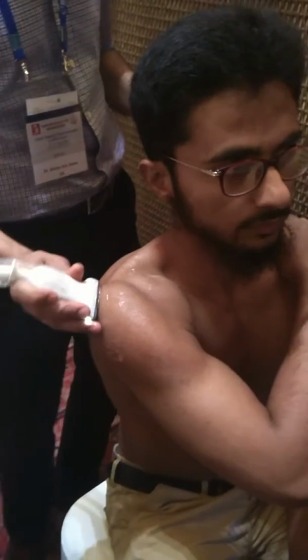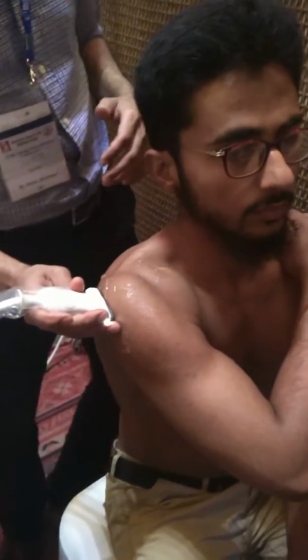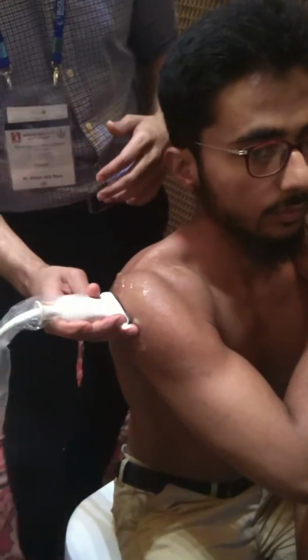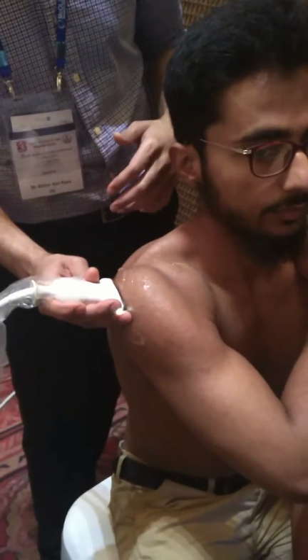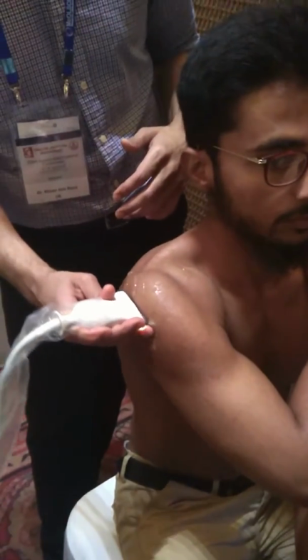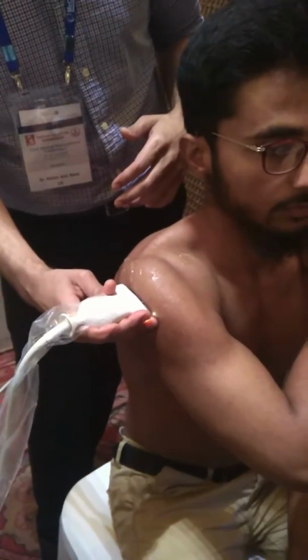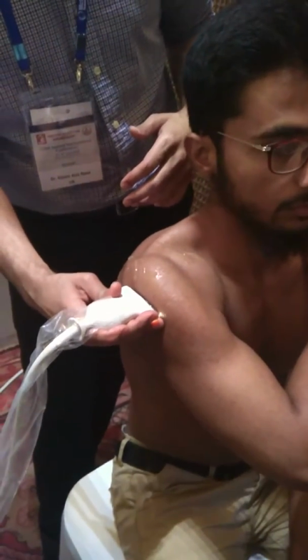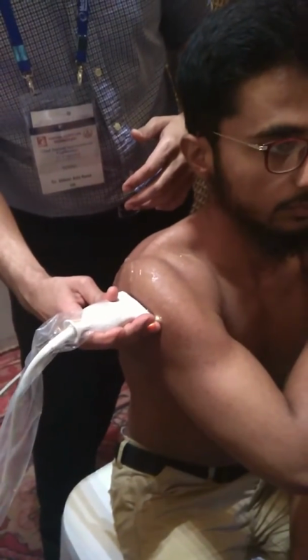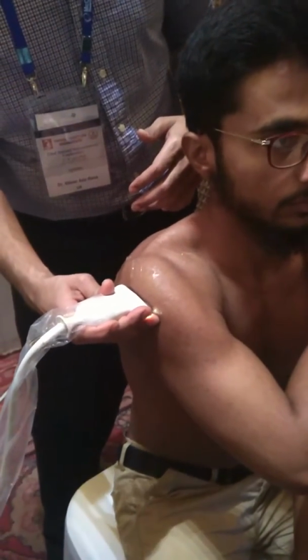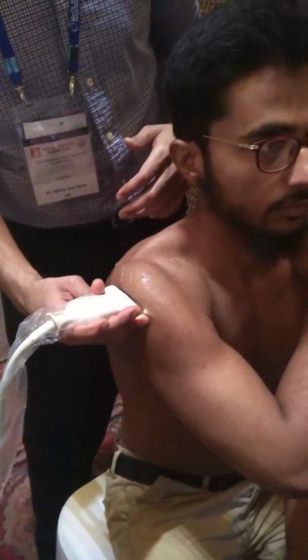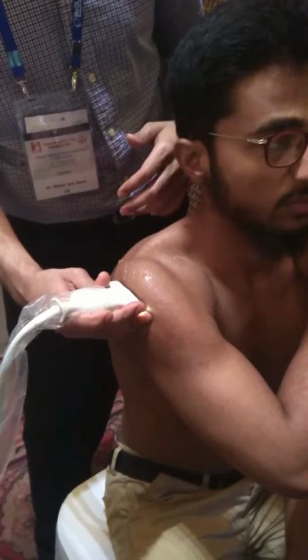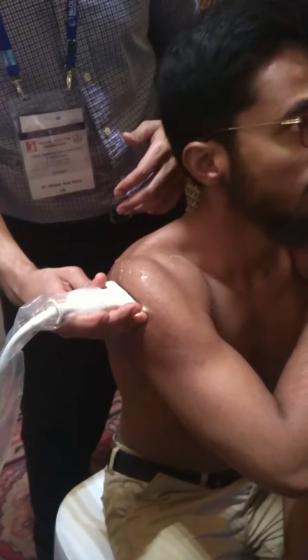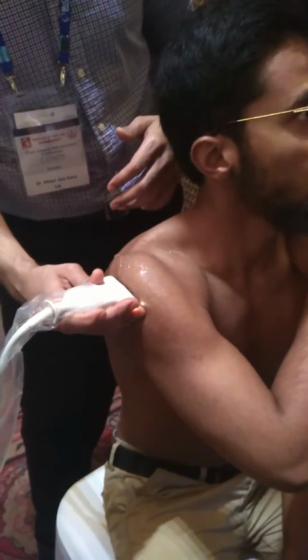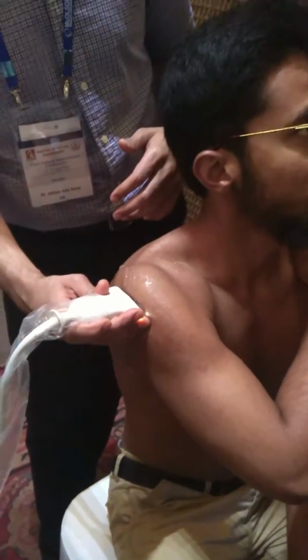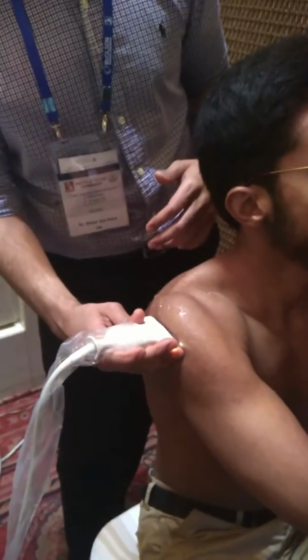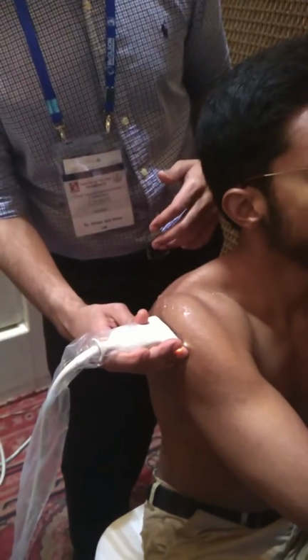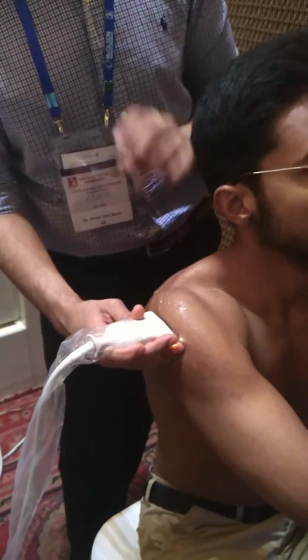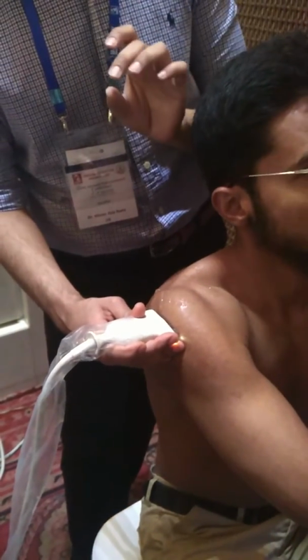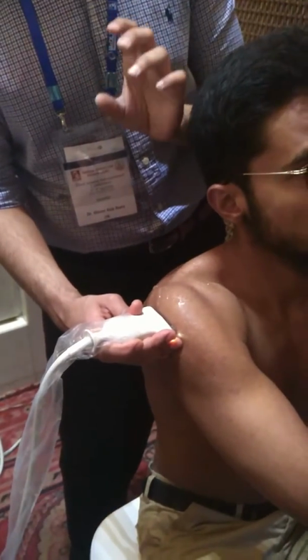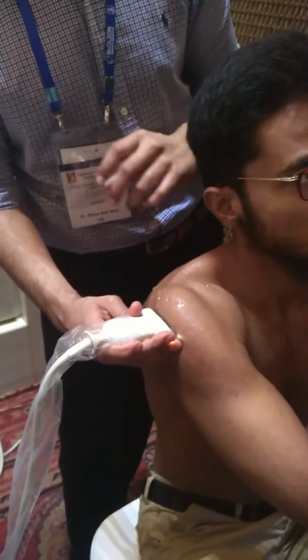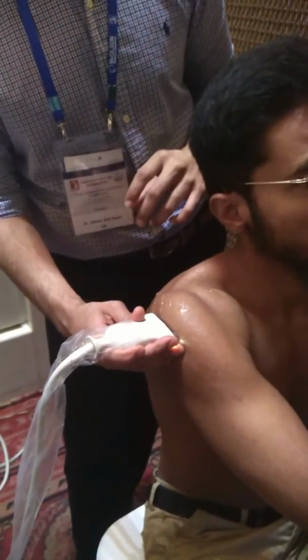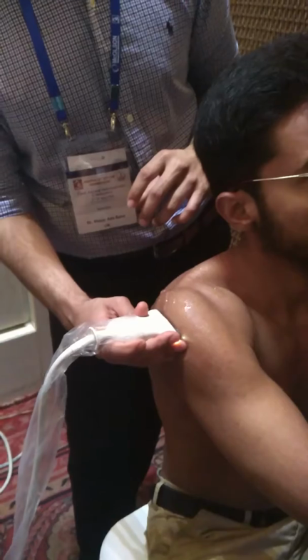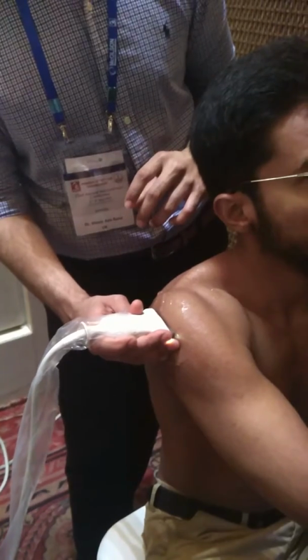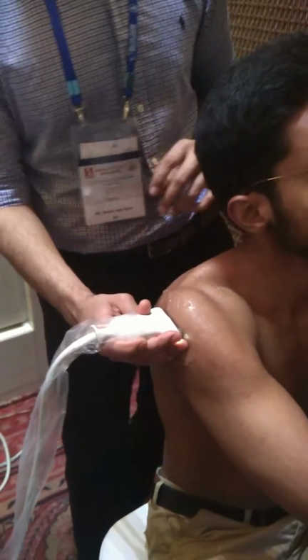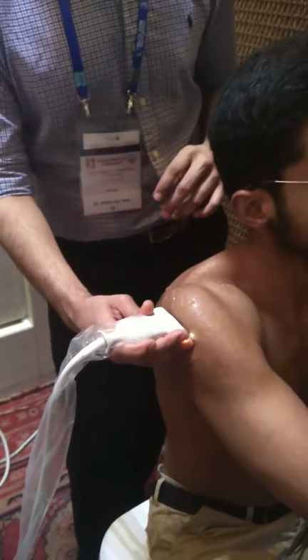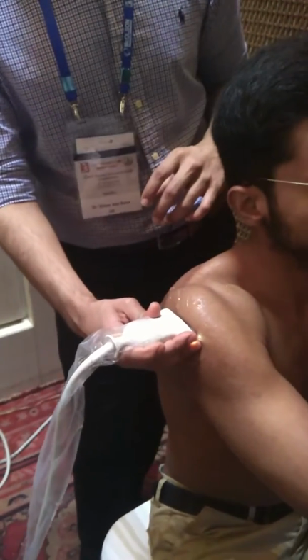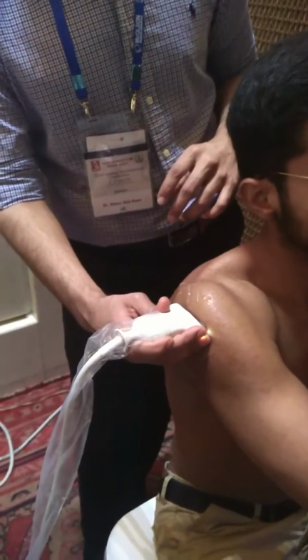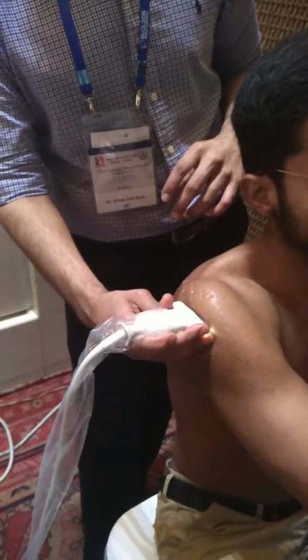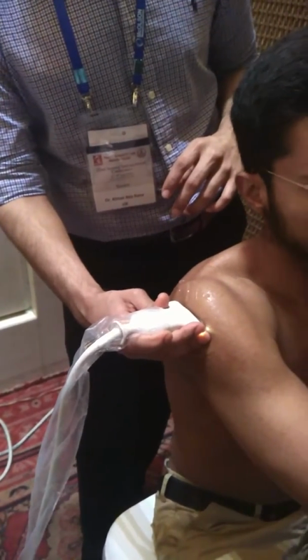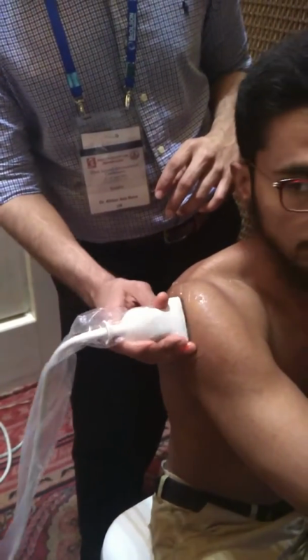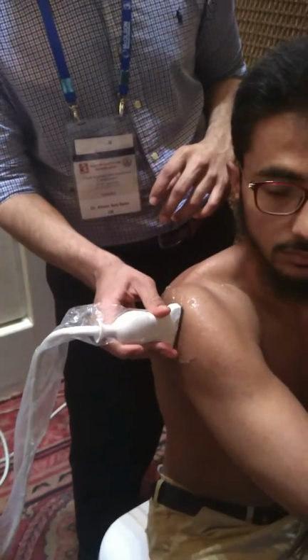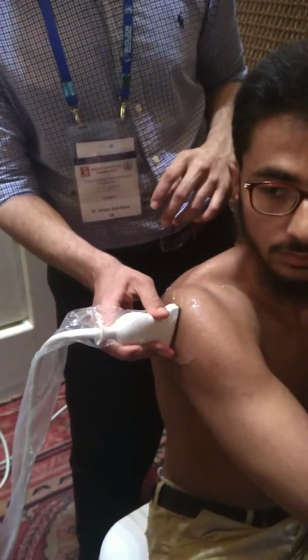Now it's the infraspinatus — it's usually a bit more lateral than you always think it is. It's a much thinner tendon than the supraspinatus. Once you've got the tendon — horizontal, longitudinal, and transverse.